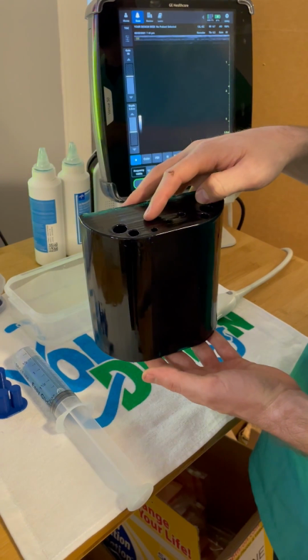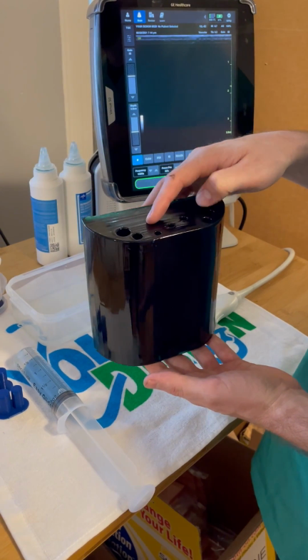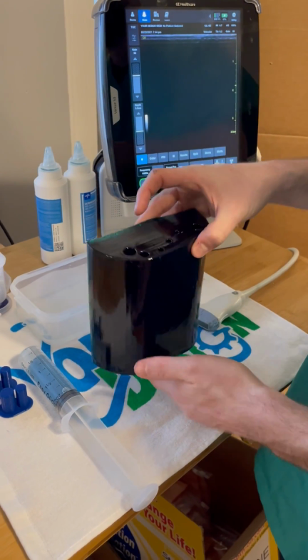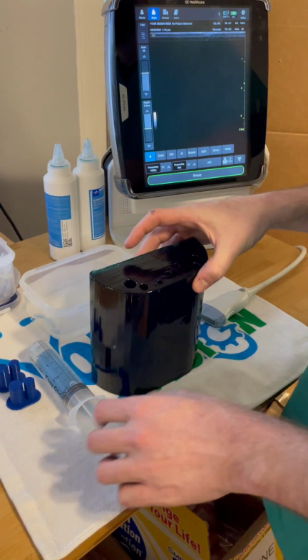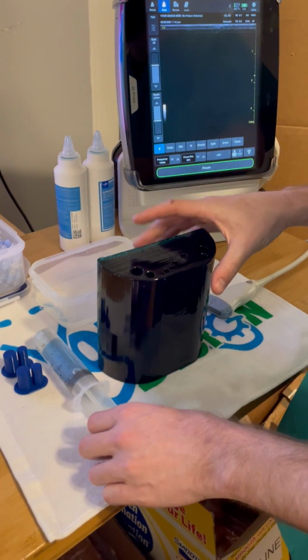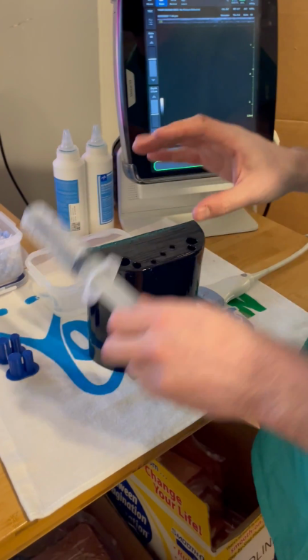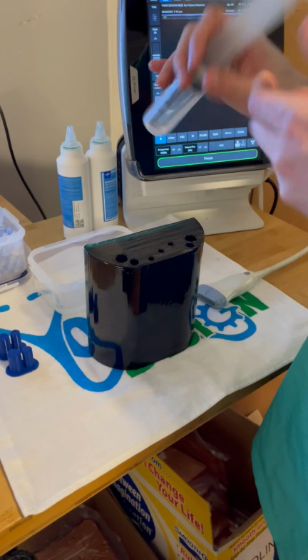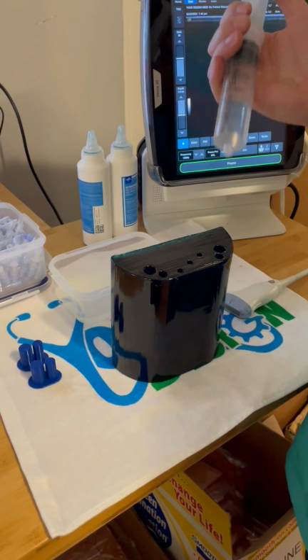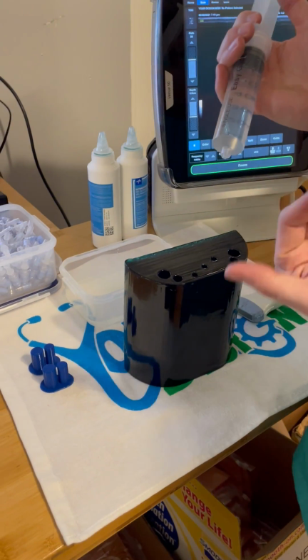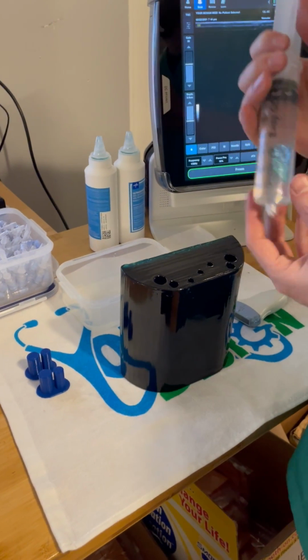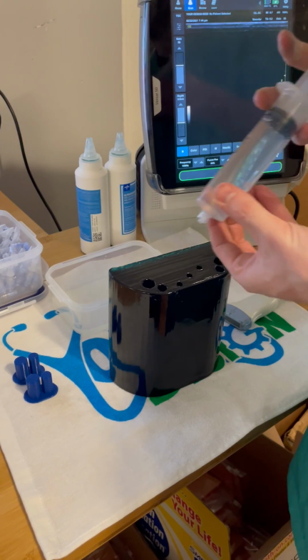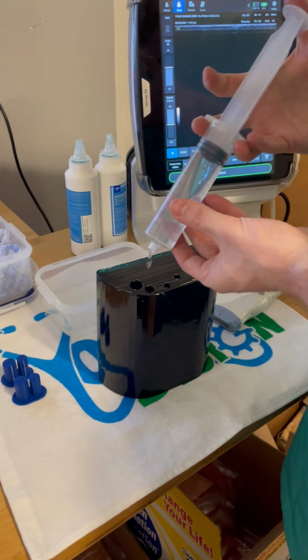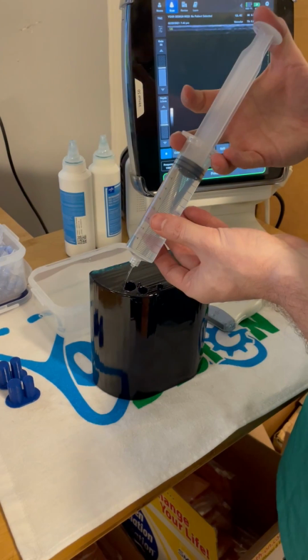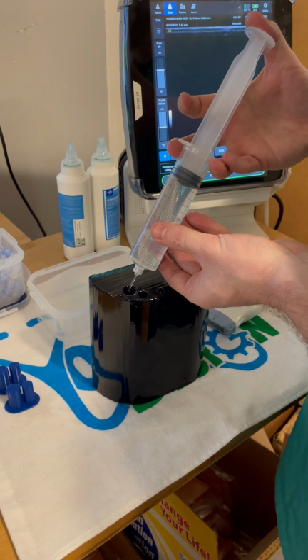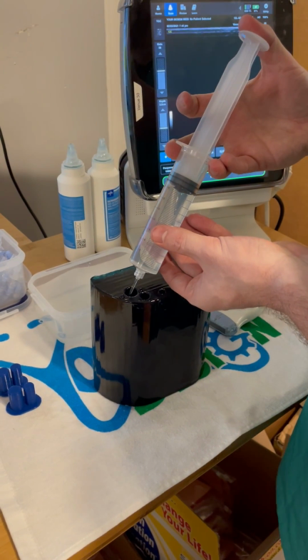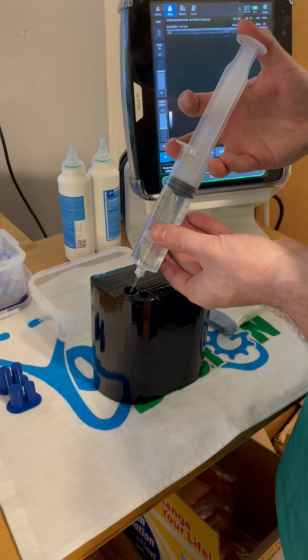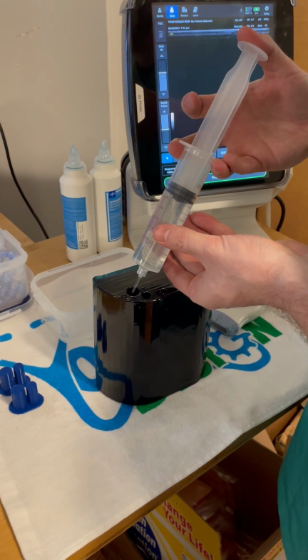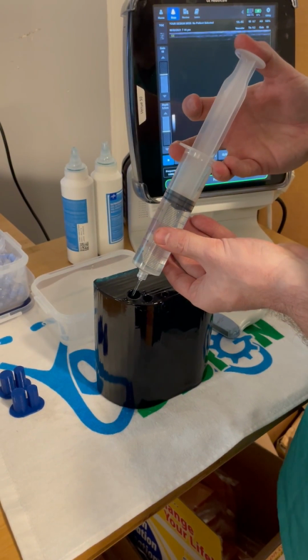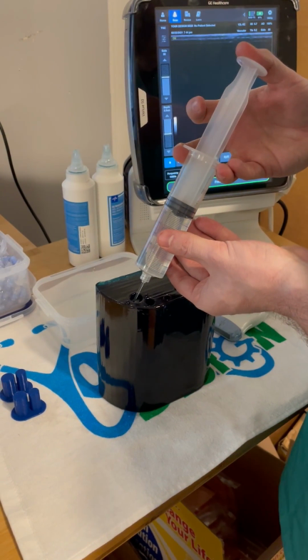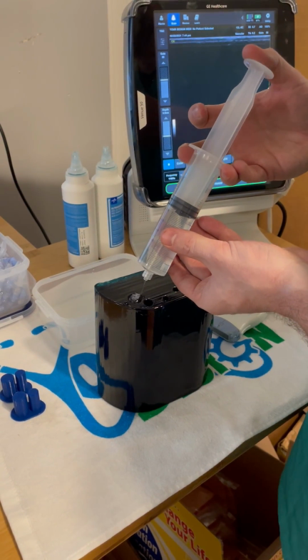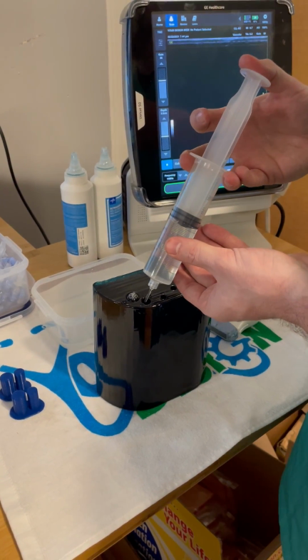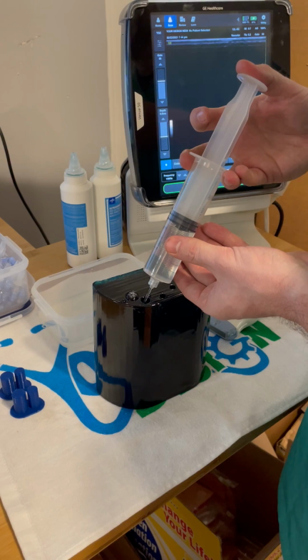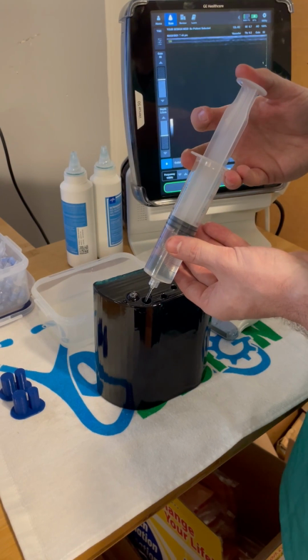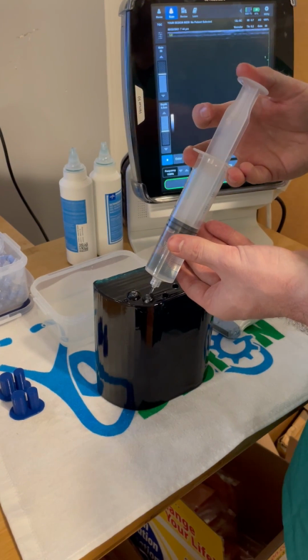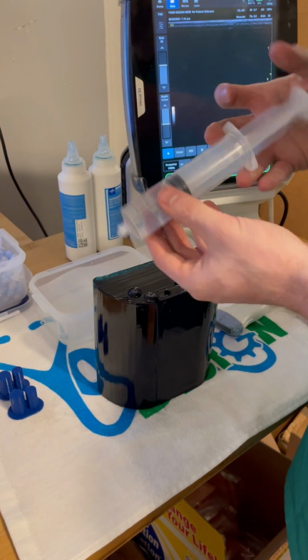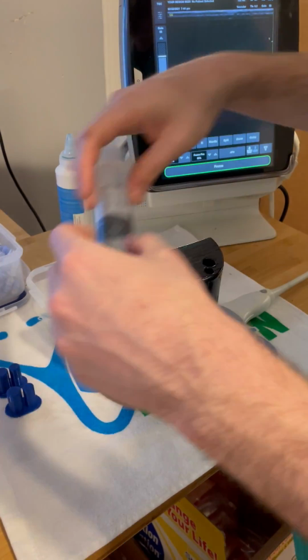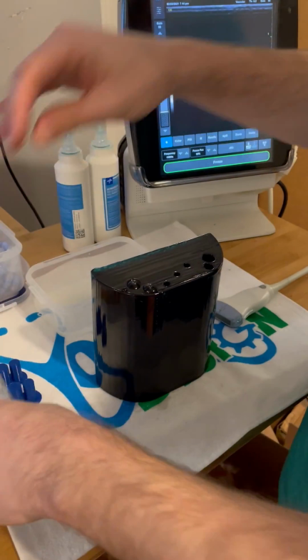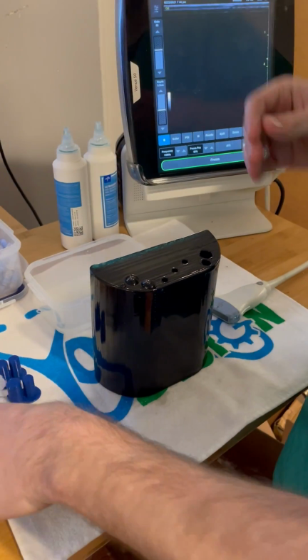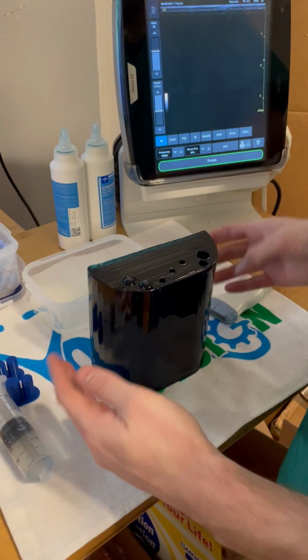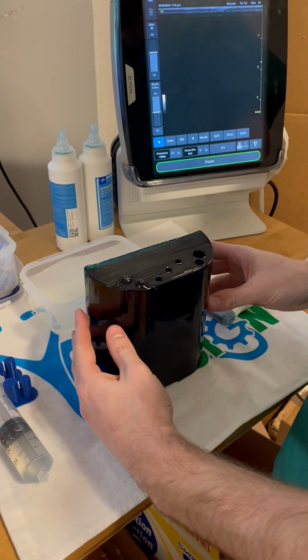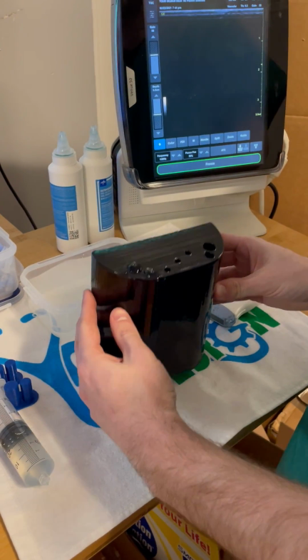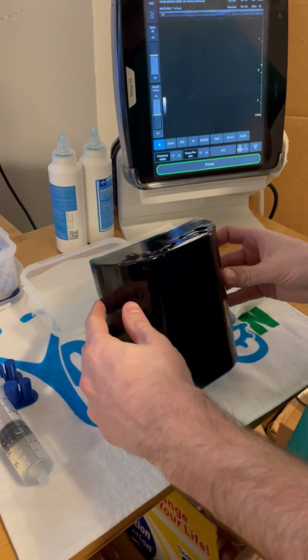First we're going to show you how to use the Central Line Training version. Point the open holes up and fill with whatever fluid you want — water works just fine. You can then lay it back down slowly.